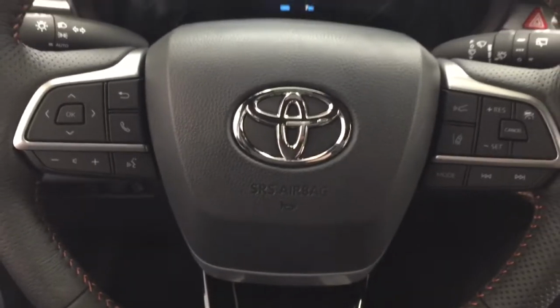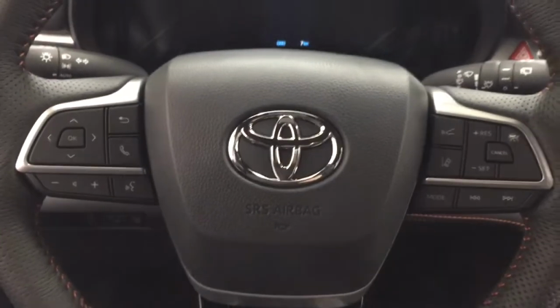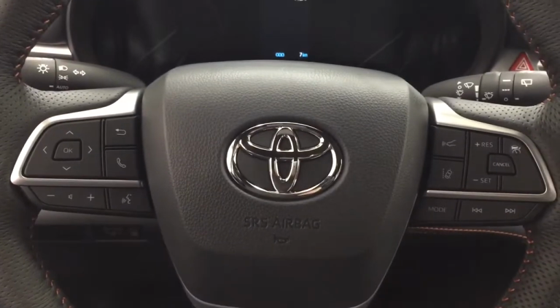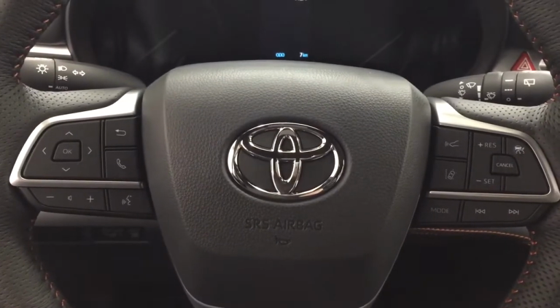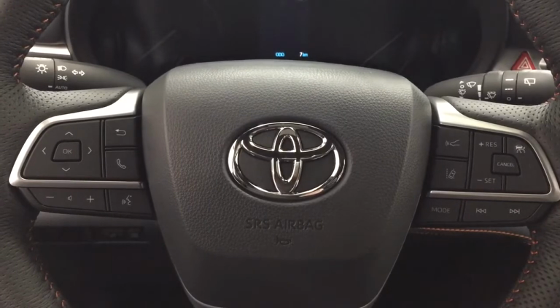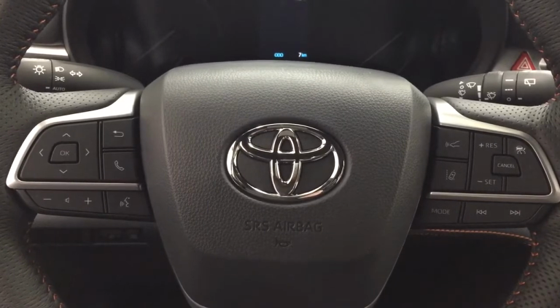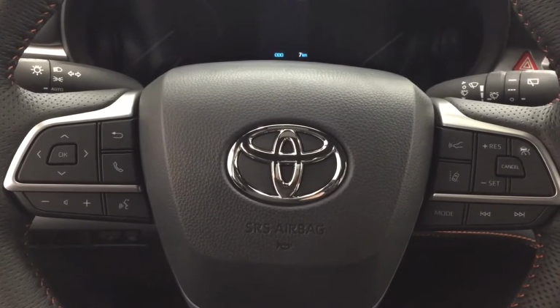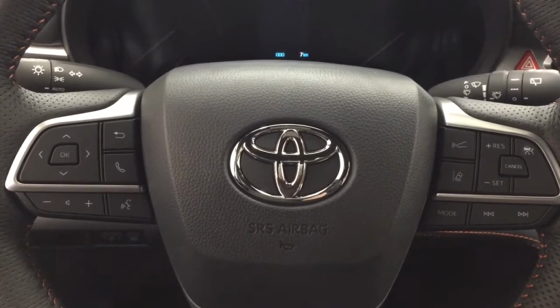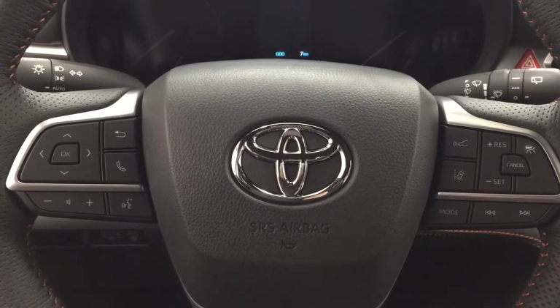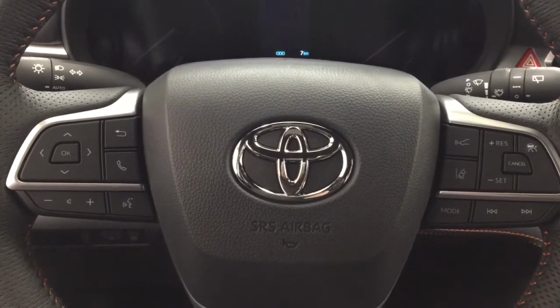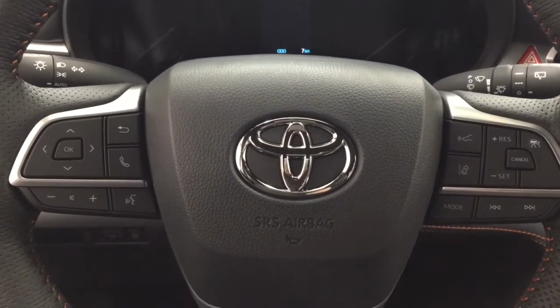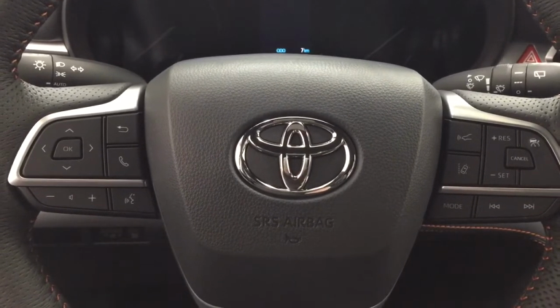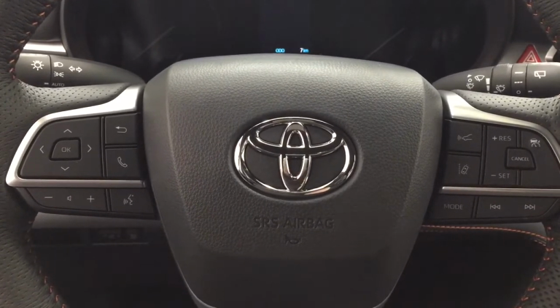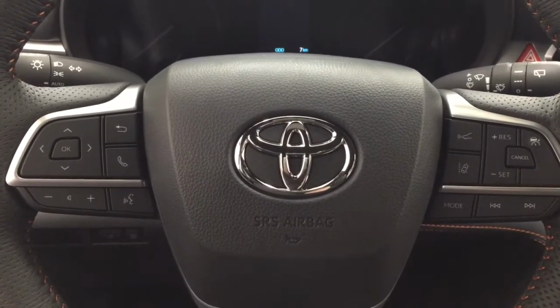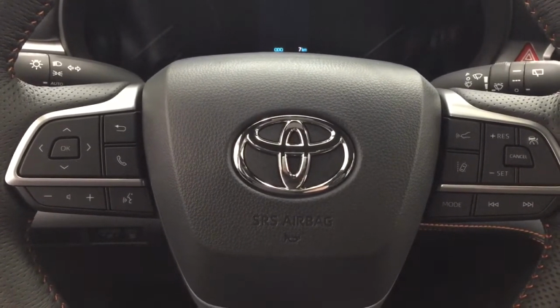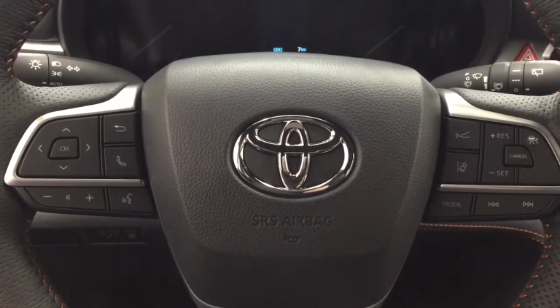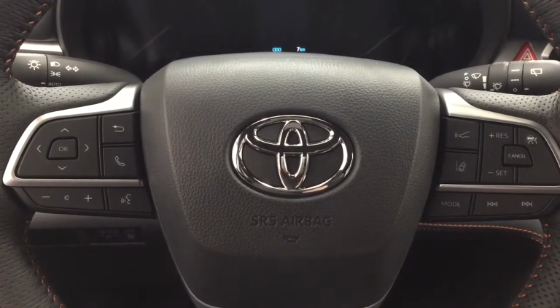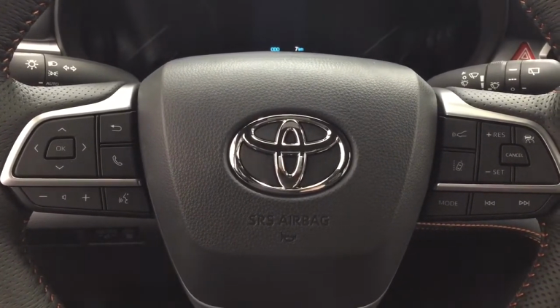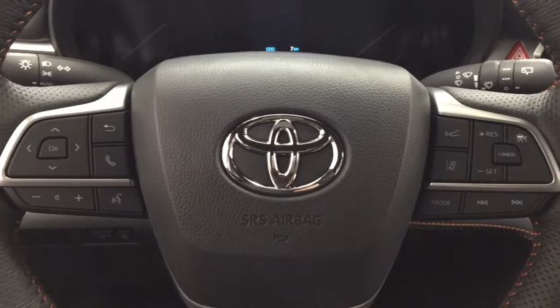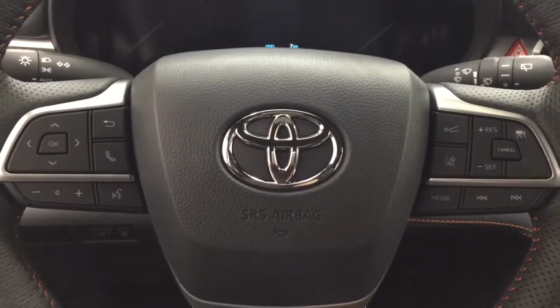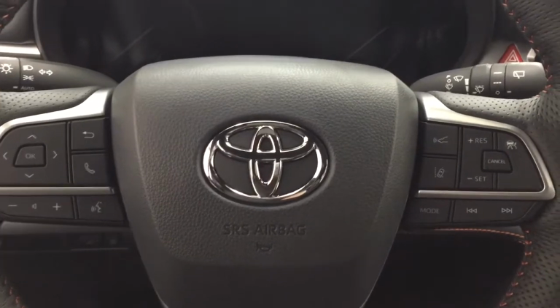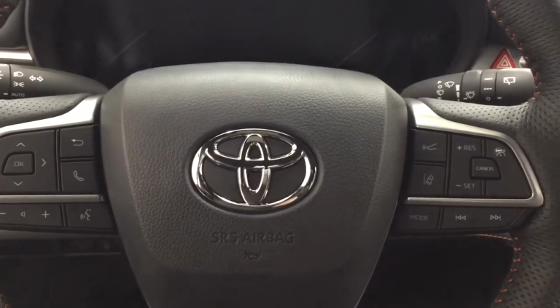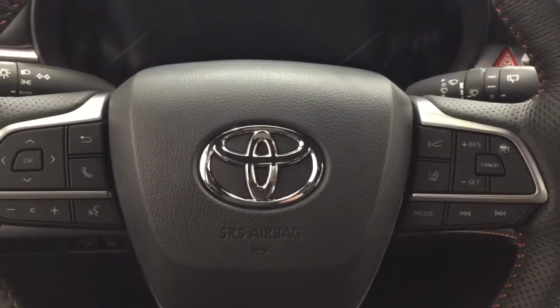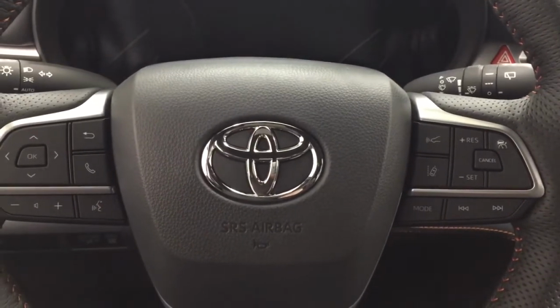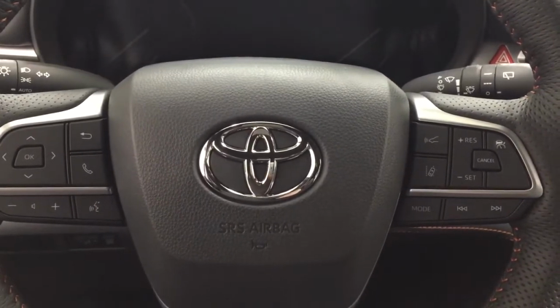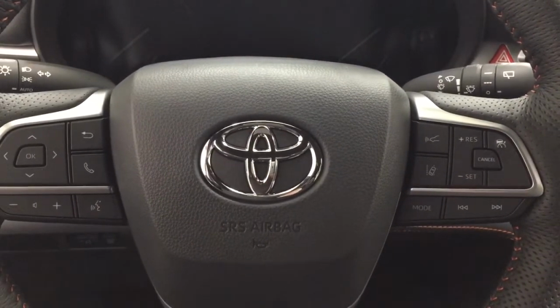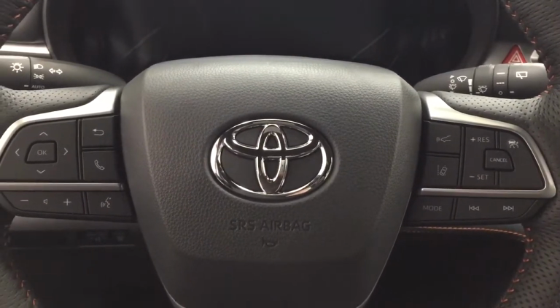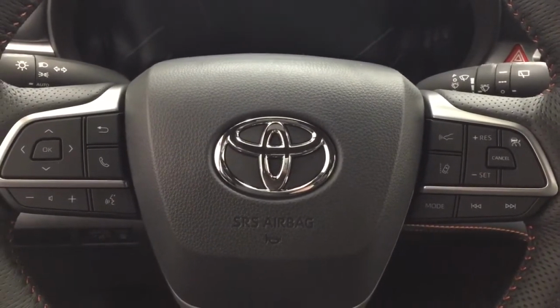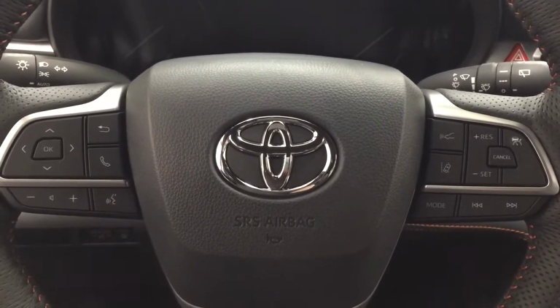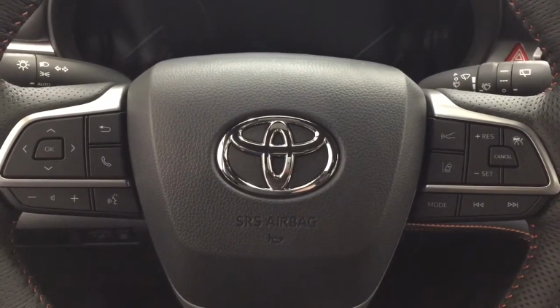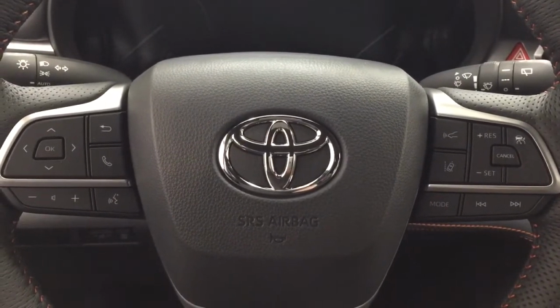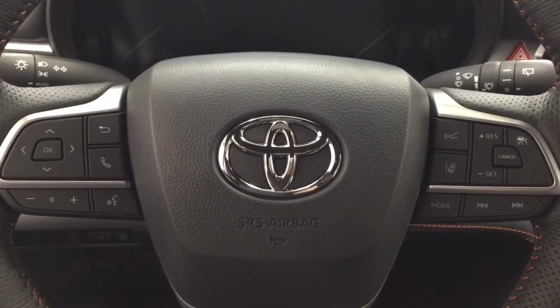A couple of the controls on the steering wheel include your volume control, Bluetooth connectivity, voice recognition, lane departure alert, mode select, seek function, and cruise control.